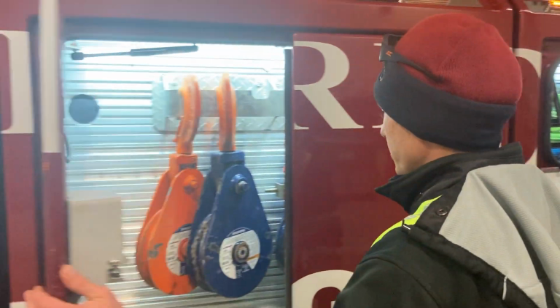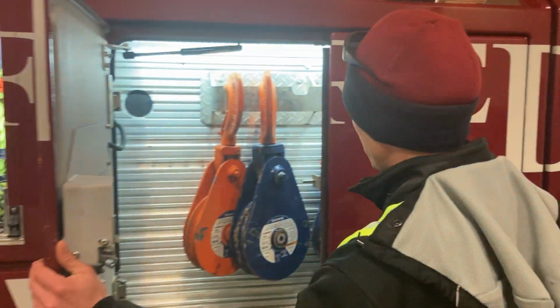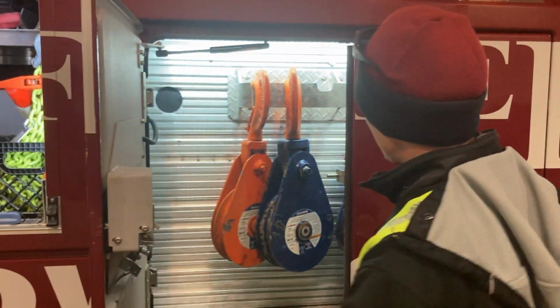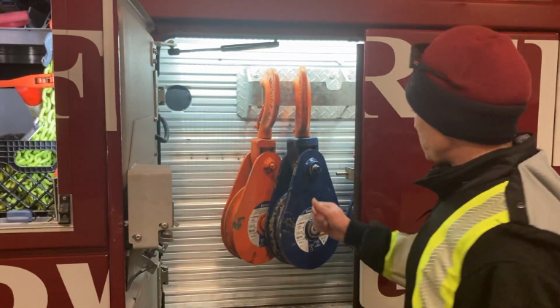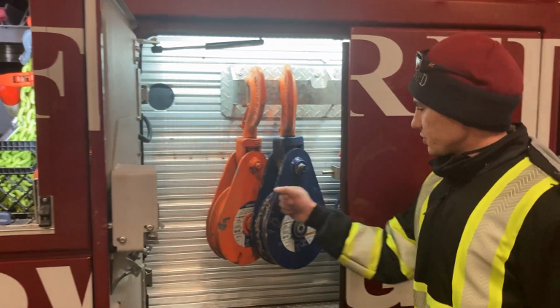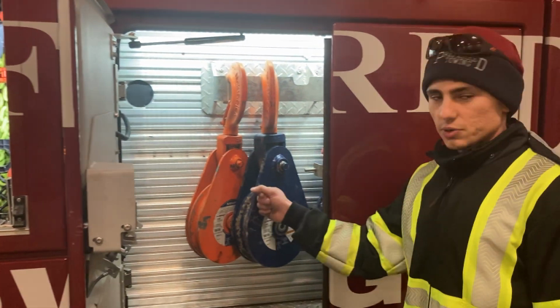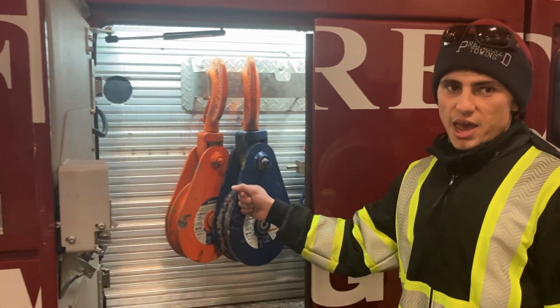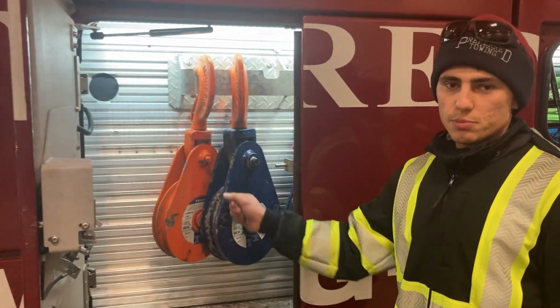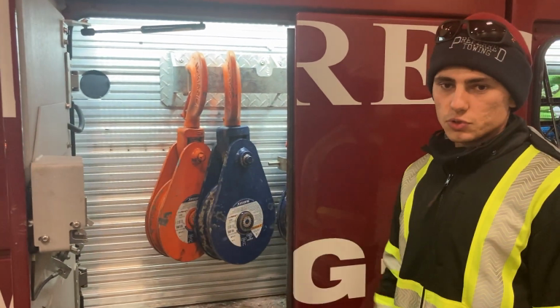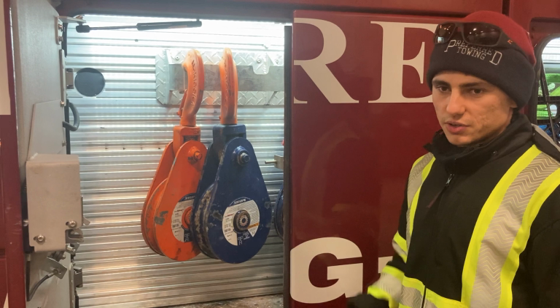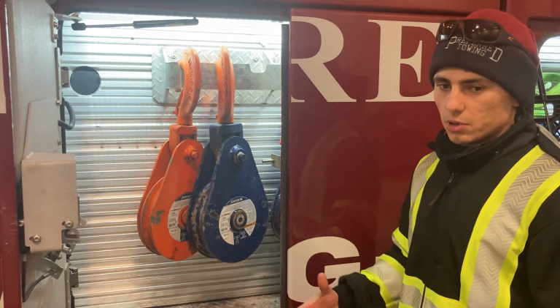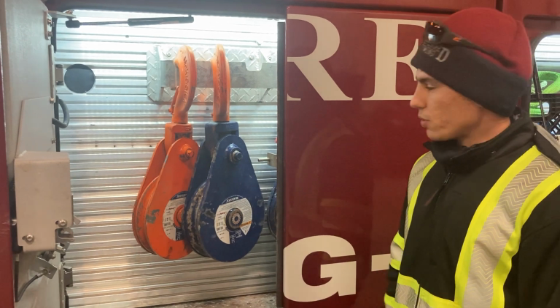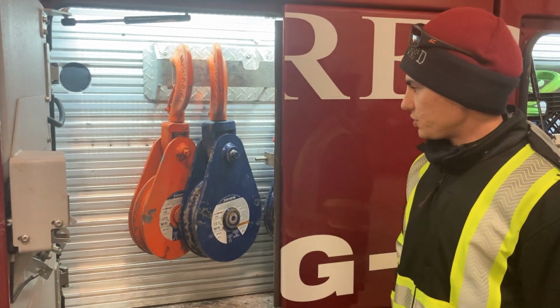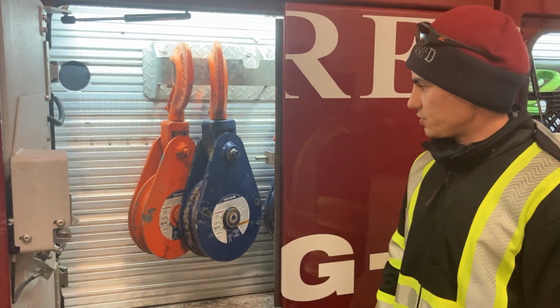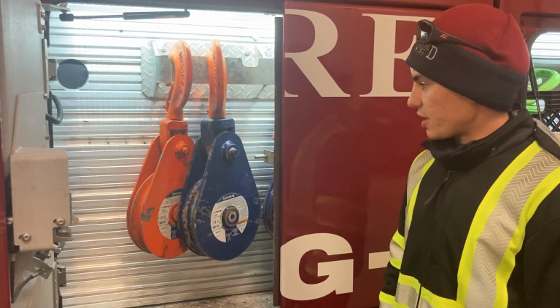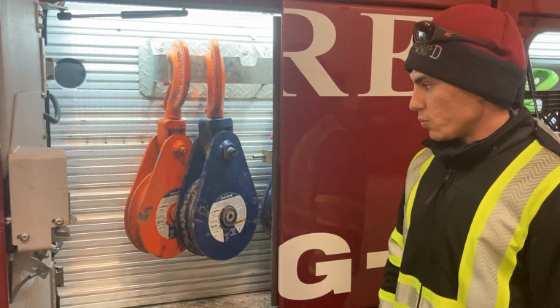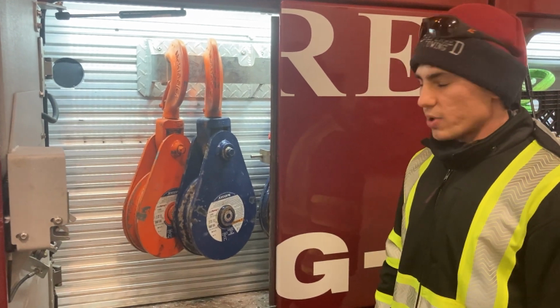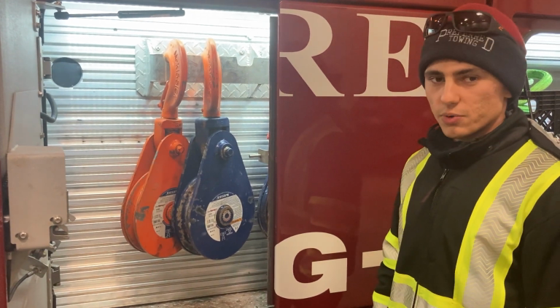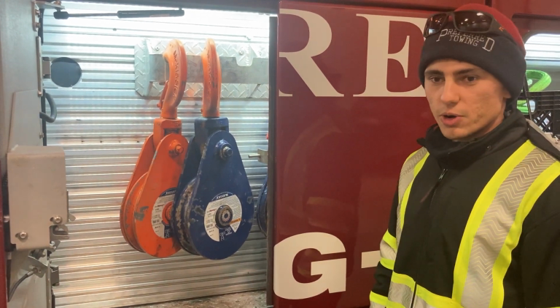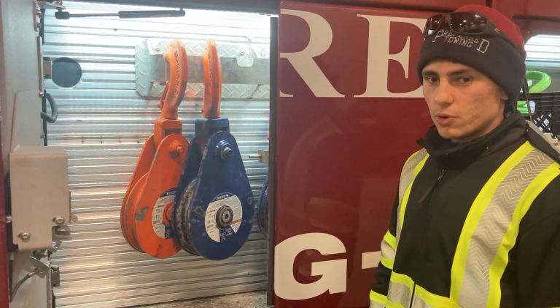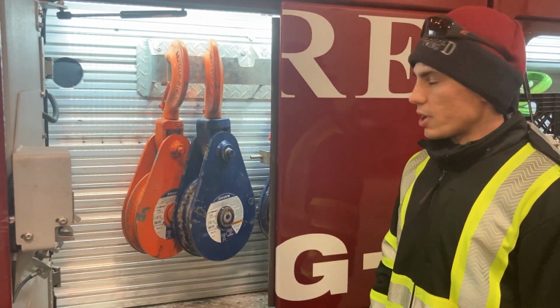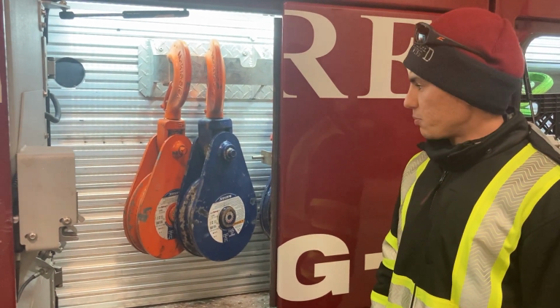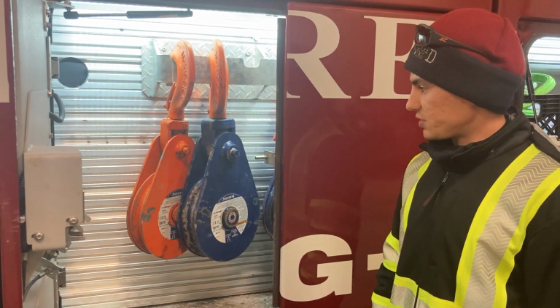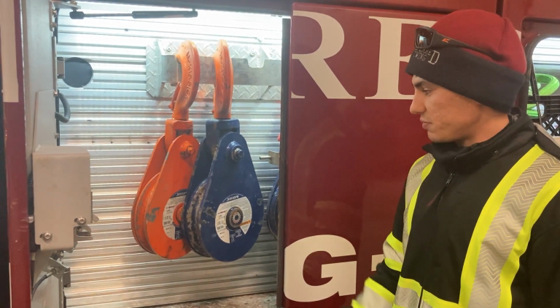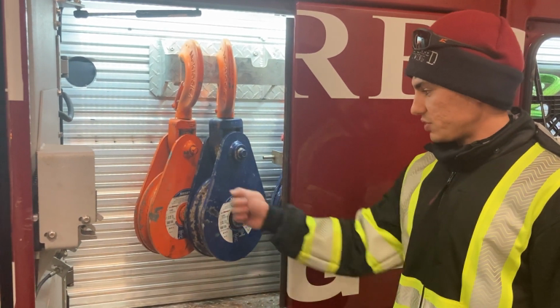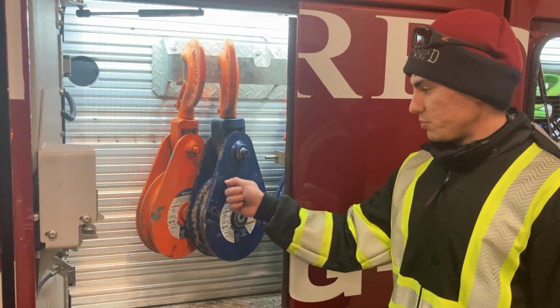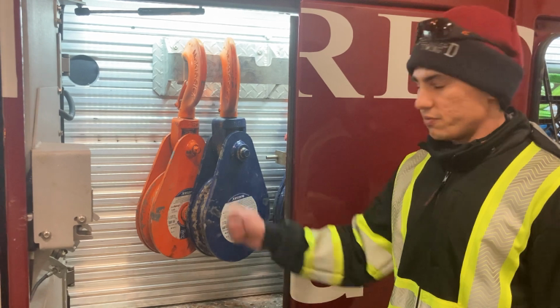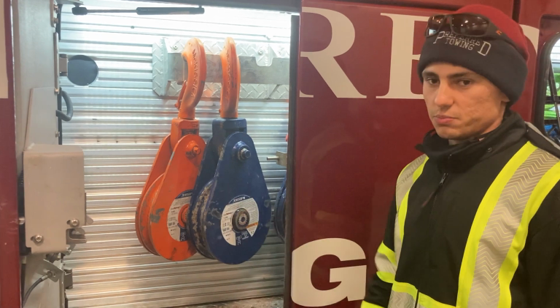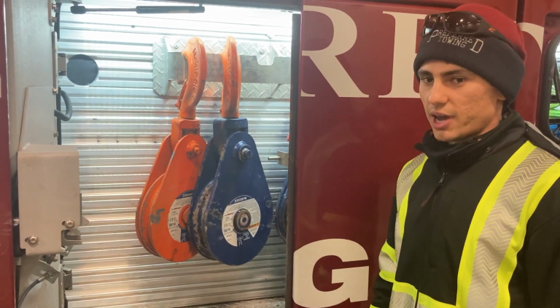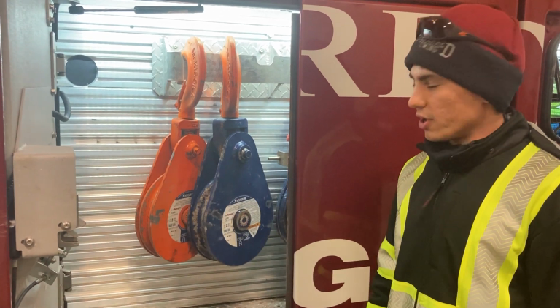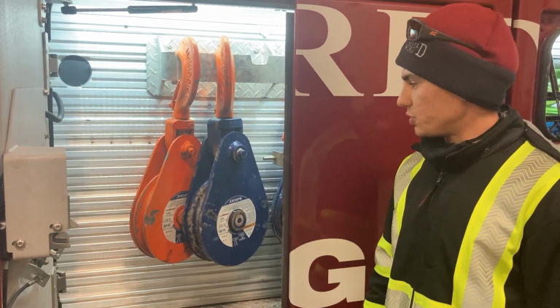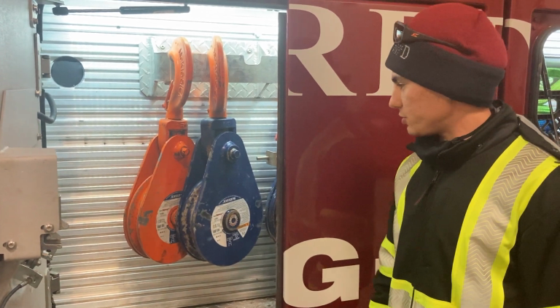We've got our nice big snatch blocks. When we're doing some heavy pulls we can double up our winches and we don't have to worry about blowing a line with this stuff. This is going to be good for some big heavy garbage haulers.